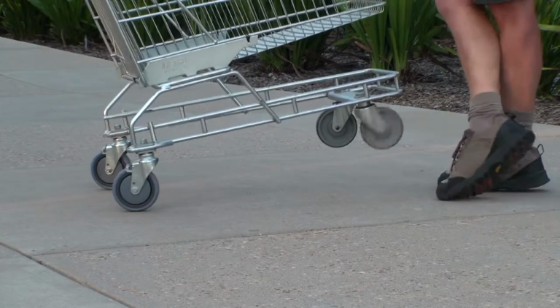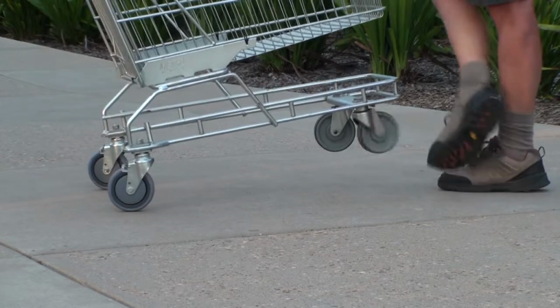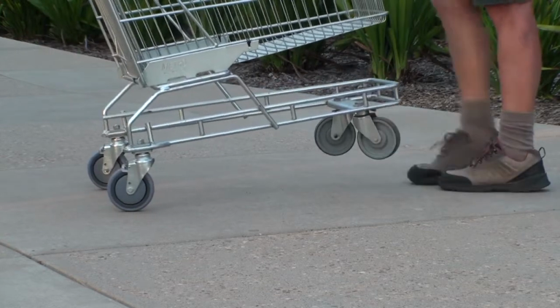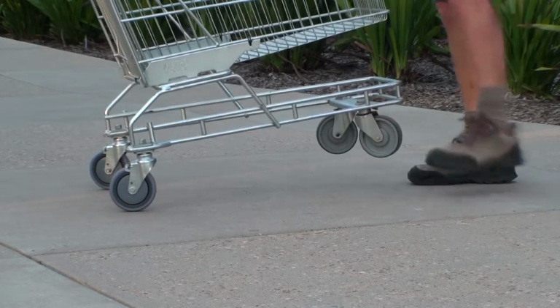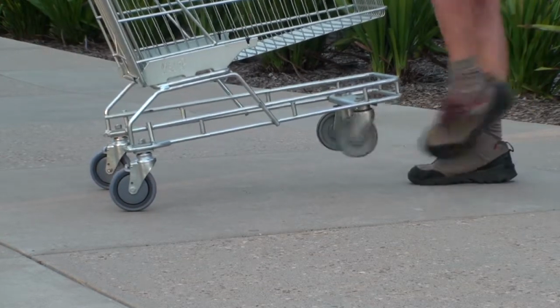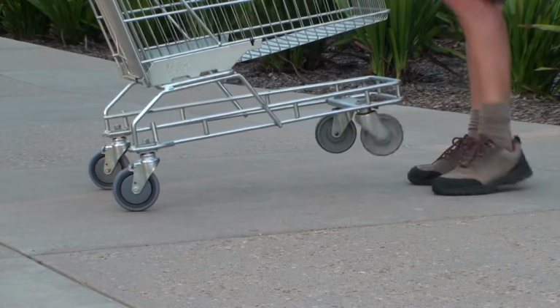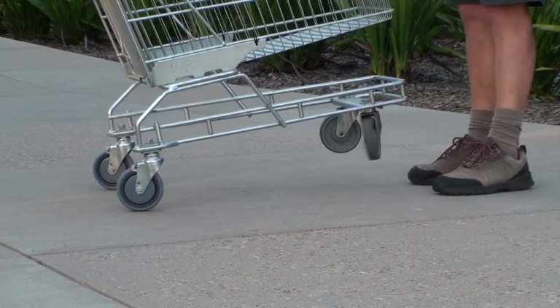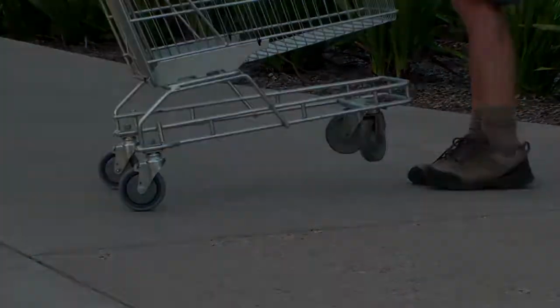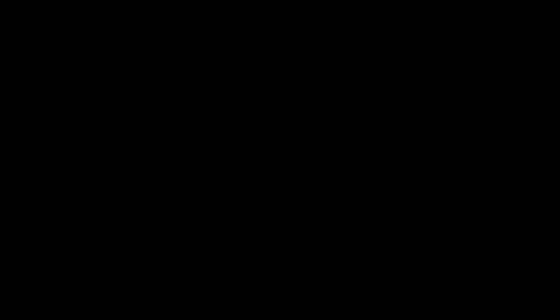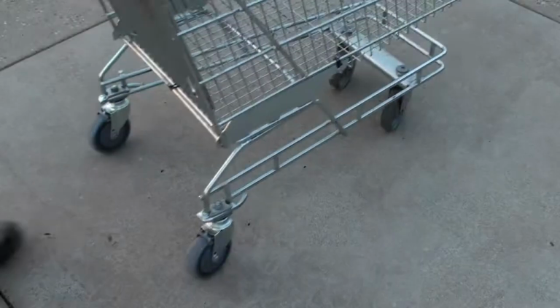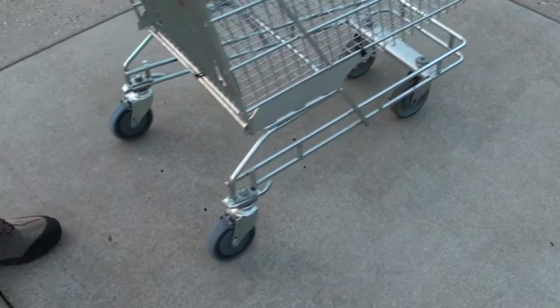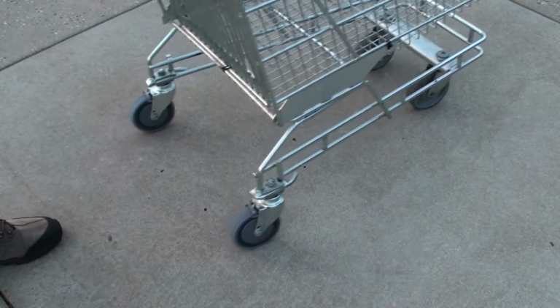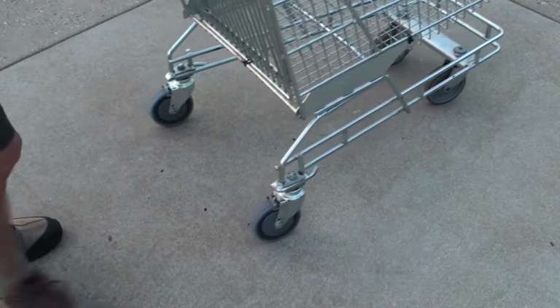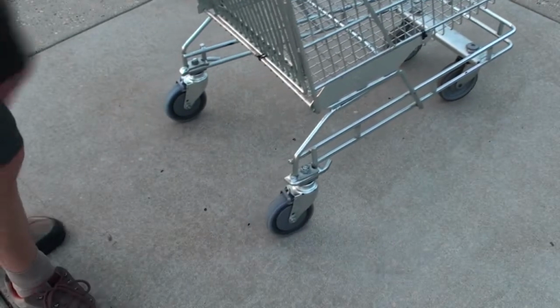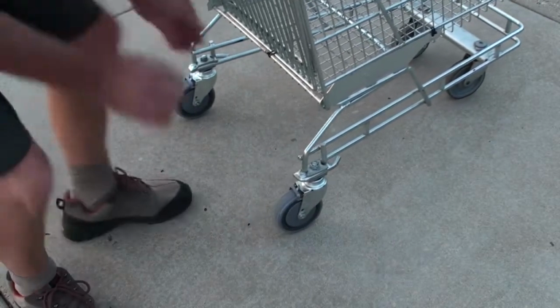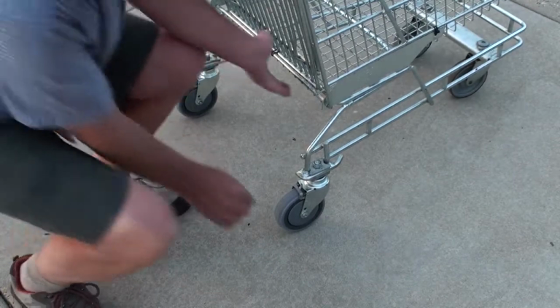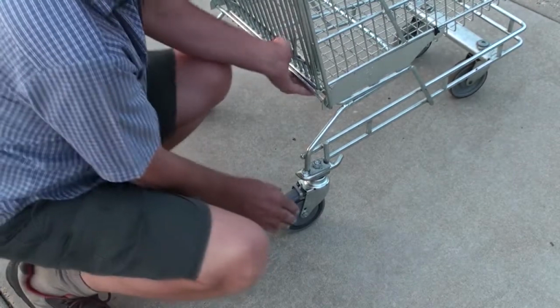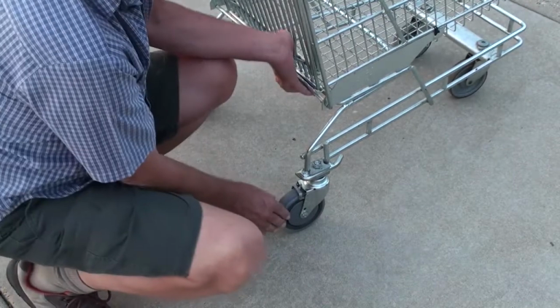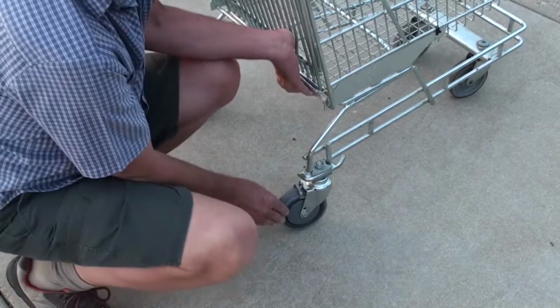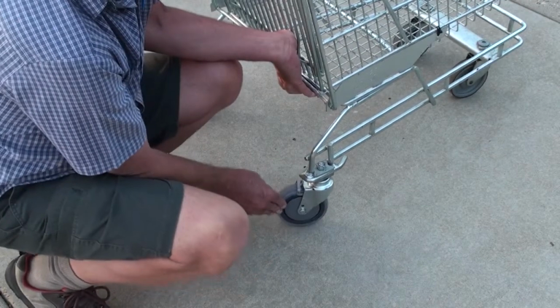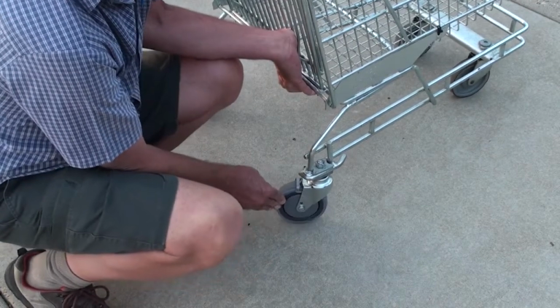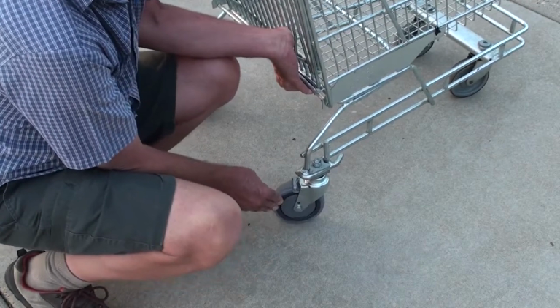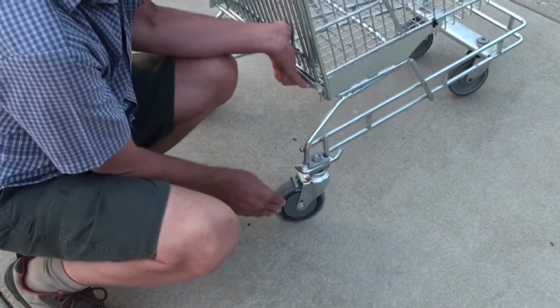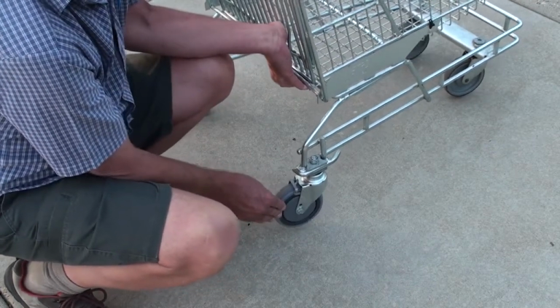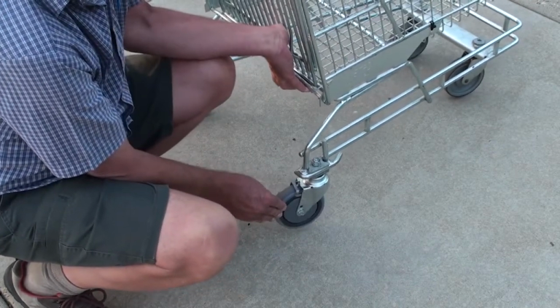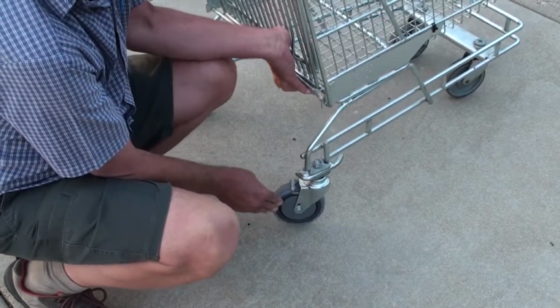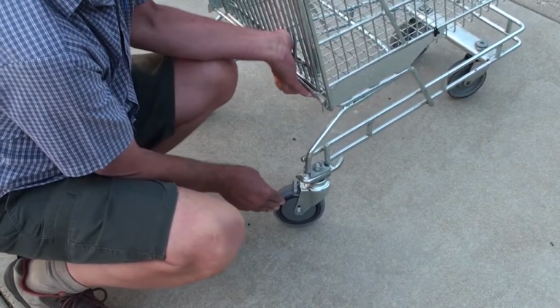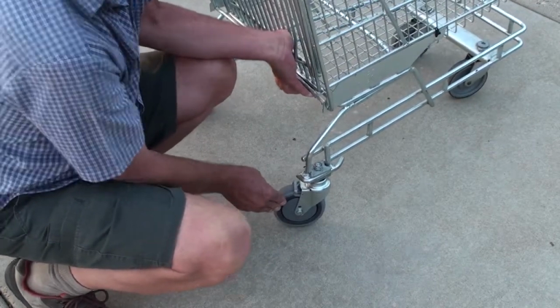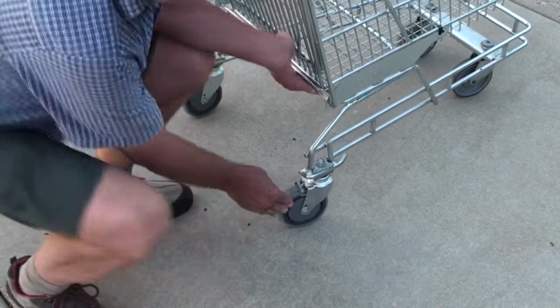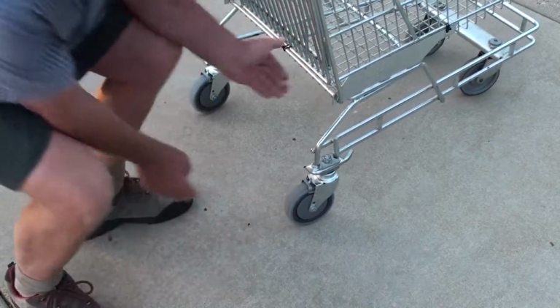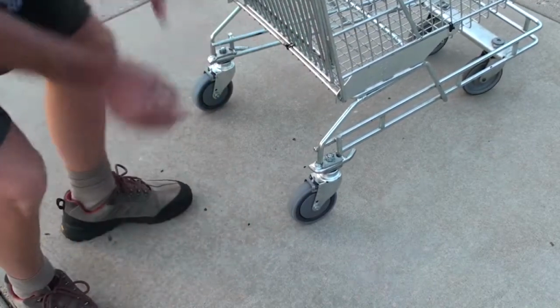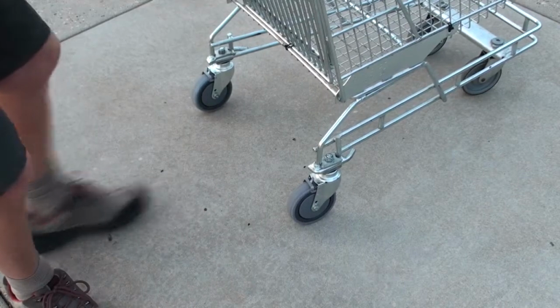The front casters are fully swiveling casters. The spring determines the correct angle of the guidance wheel when turning. Only one caster engages at any one time.